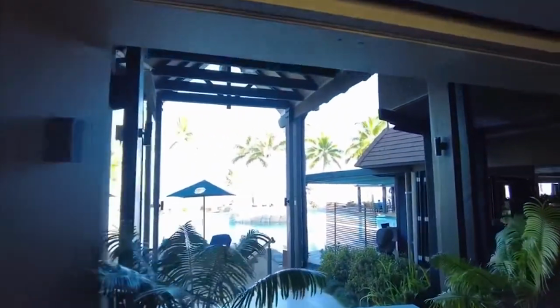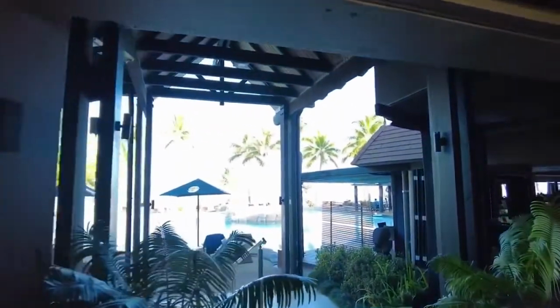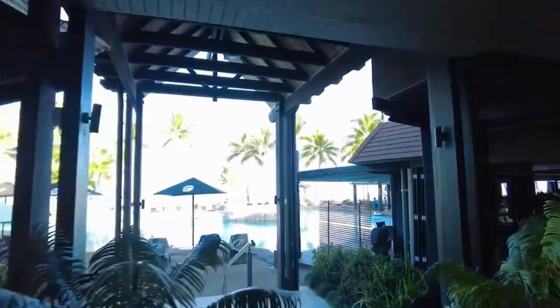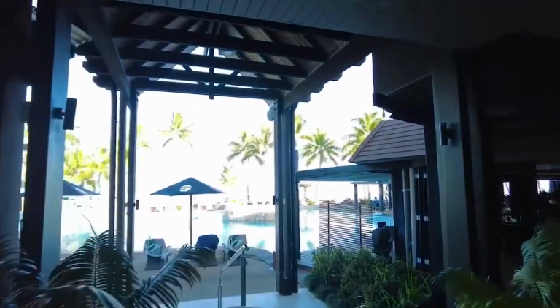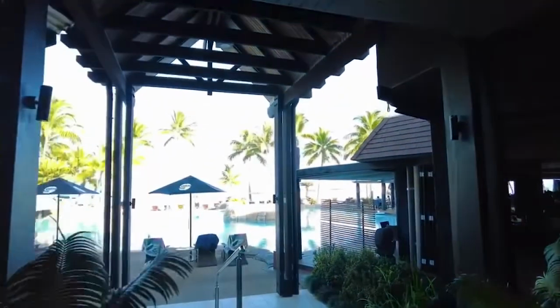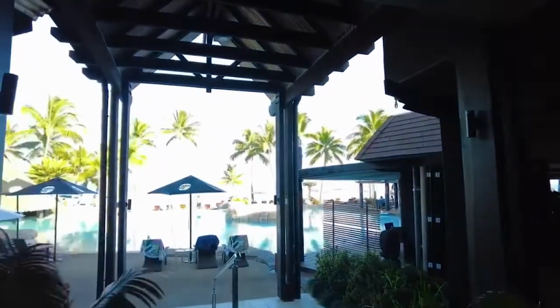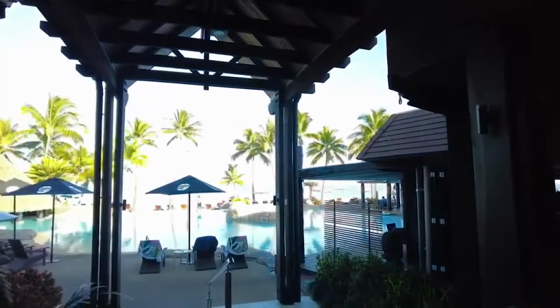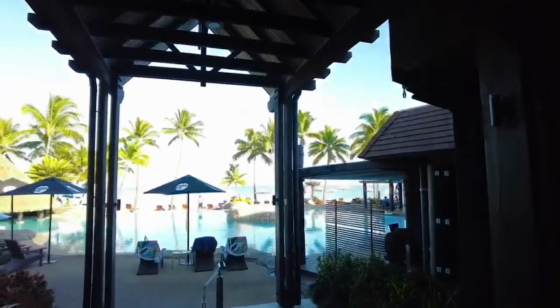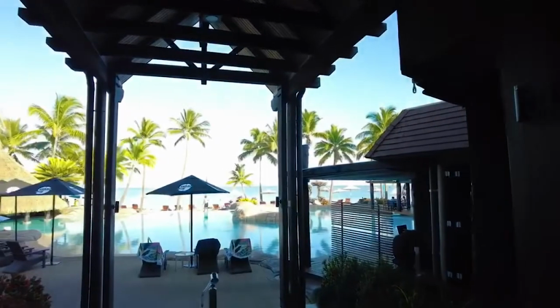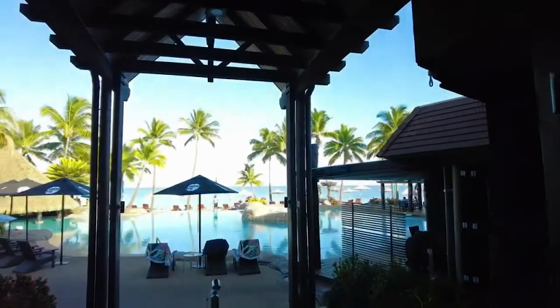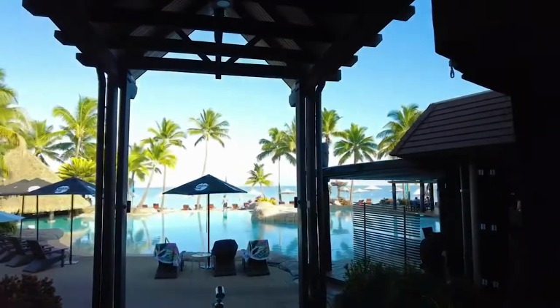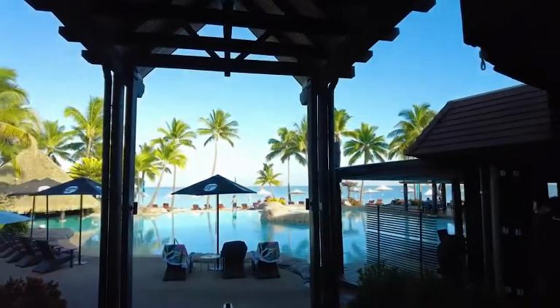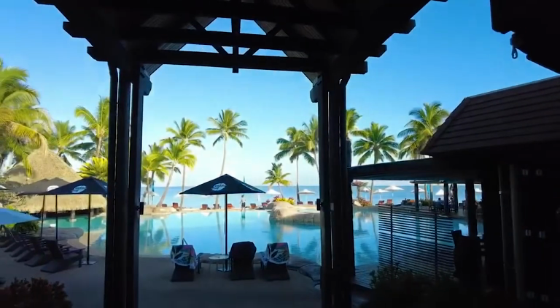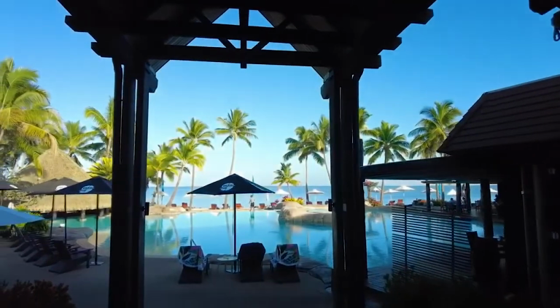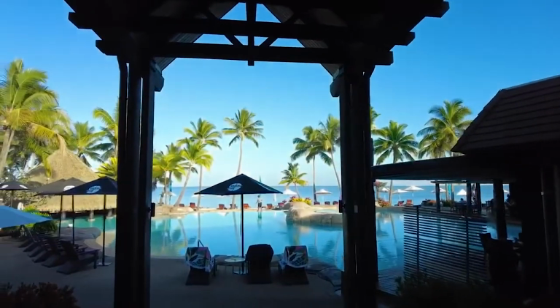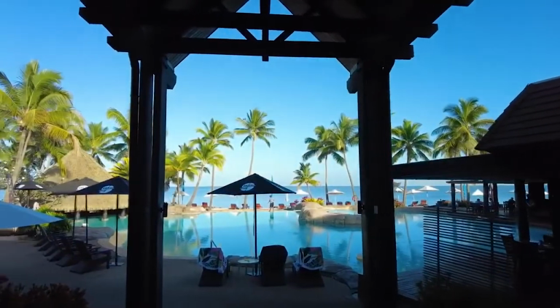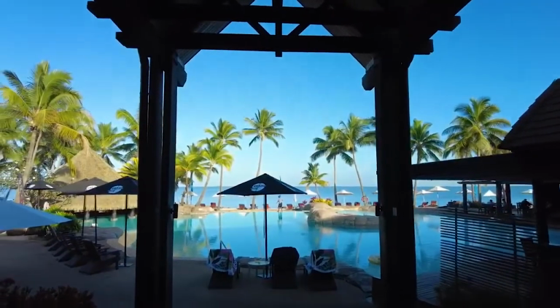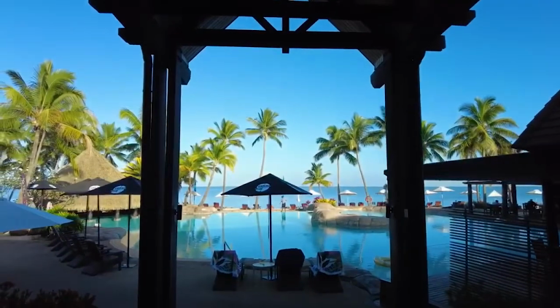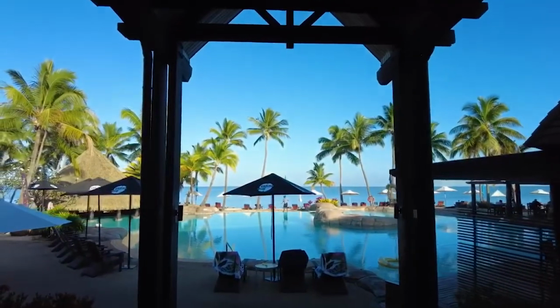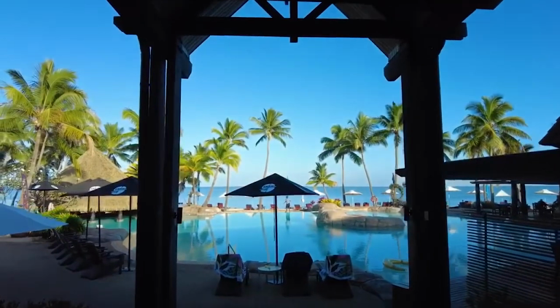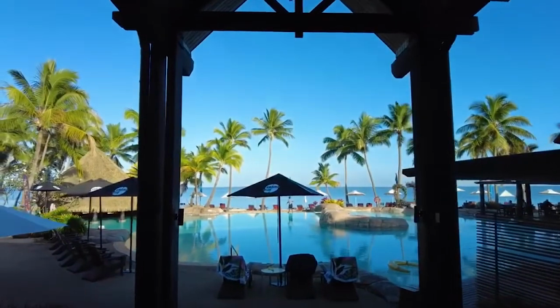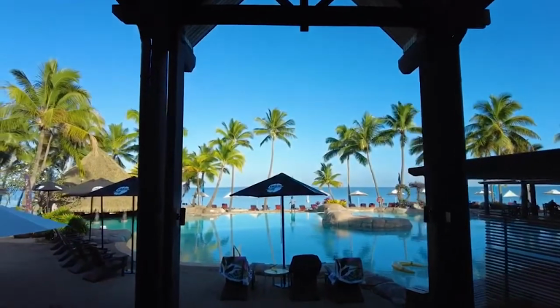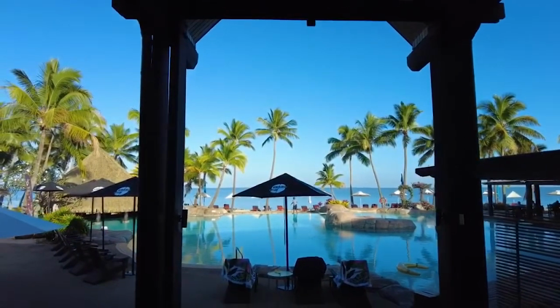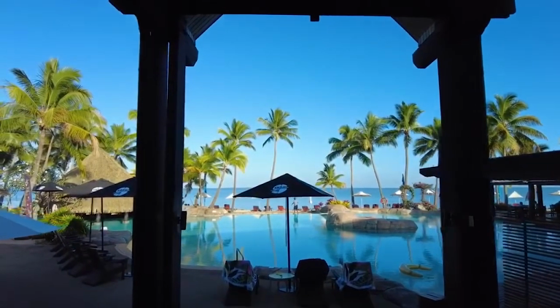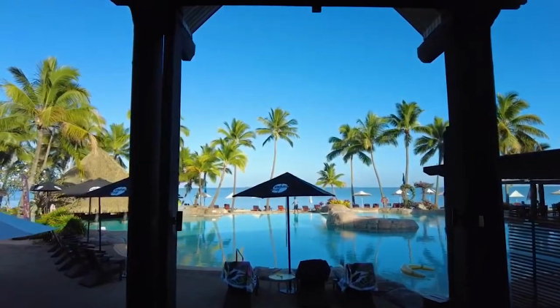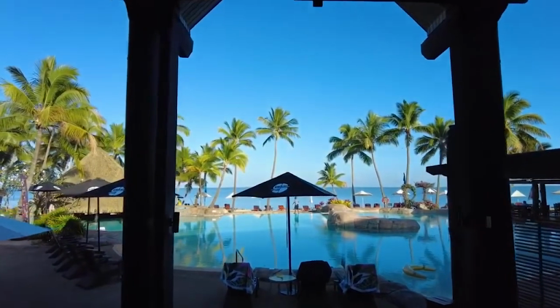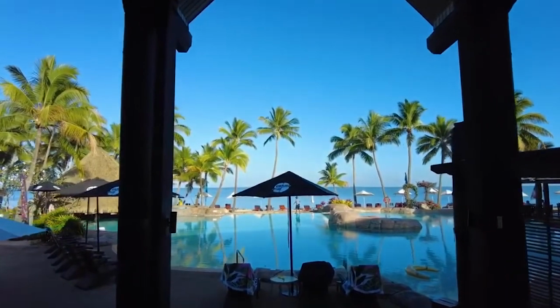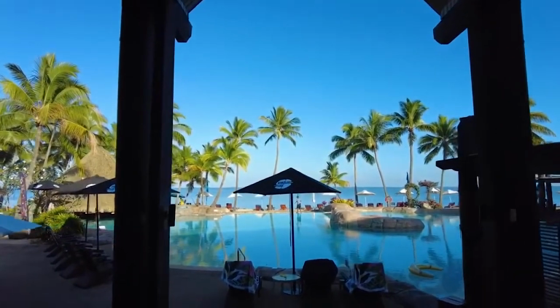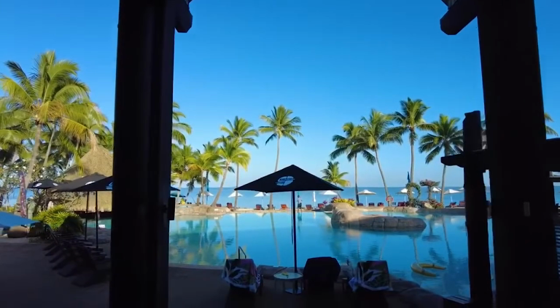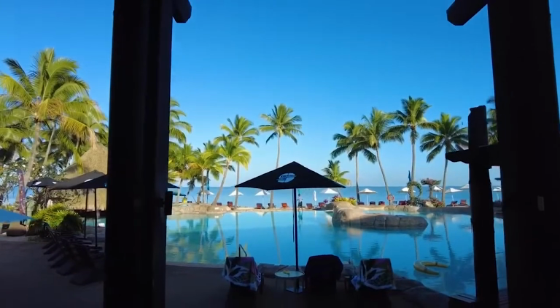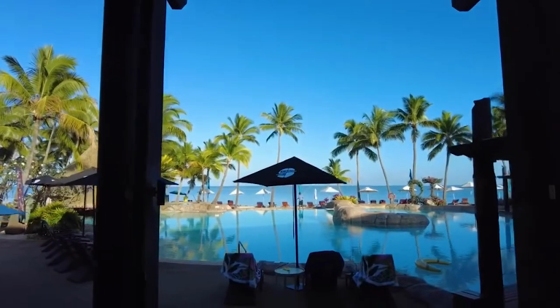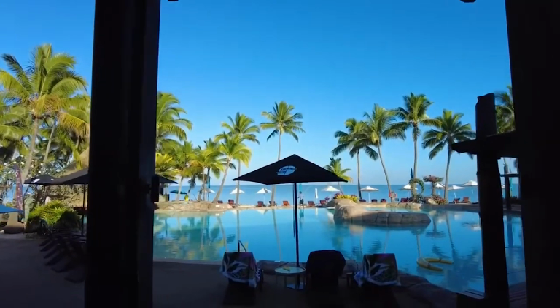Through reception takes you on to the pool, and behind the pool is the sea view. You're right on the beach, right on the coast.